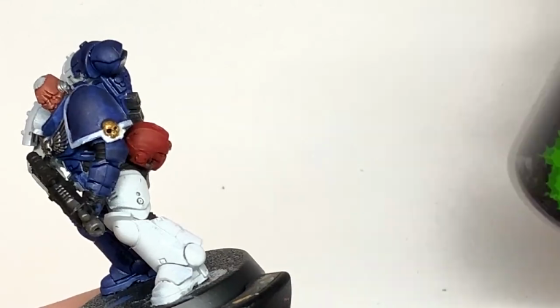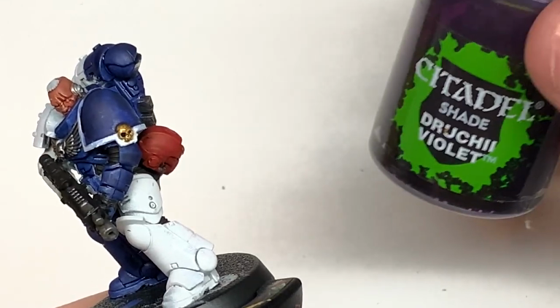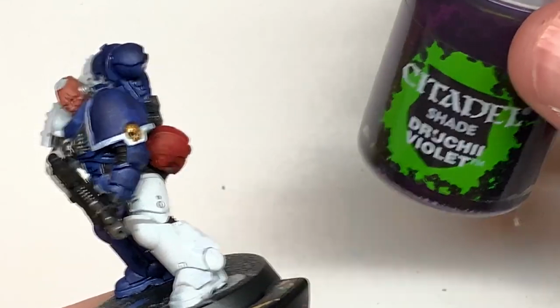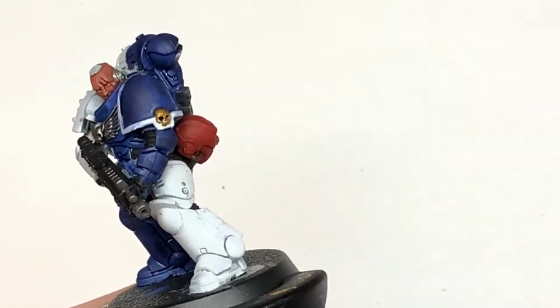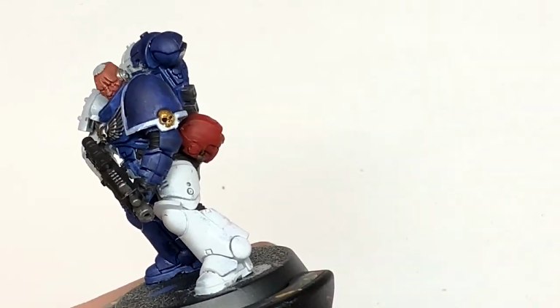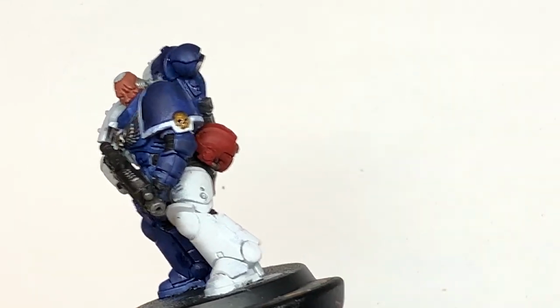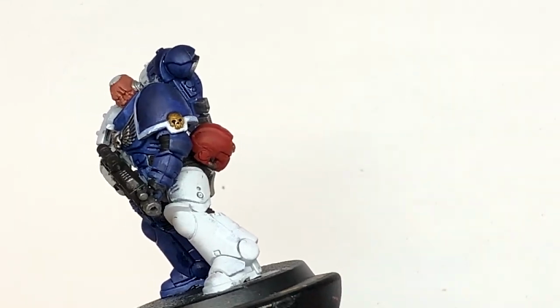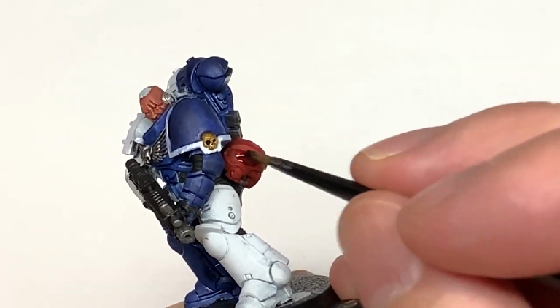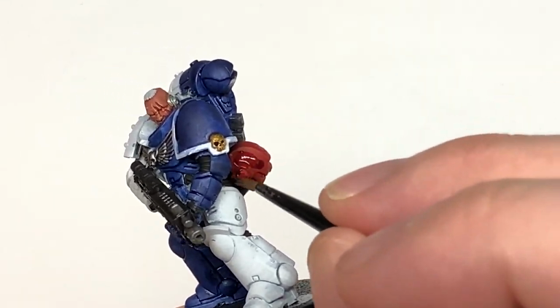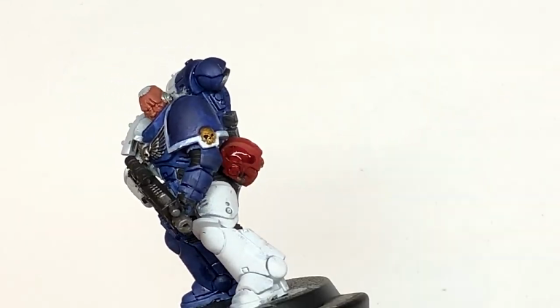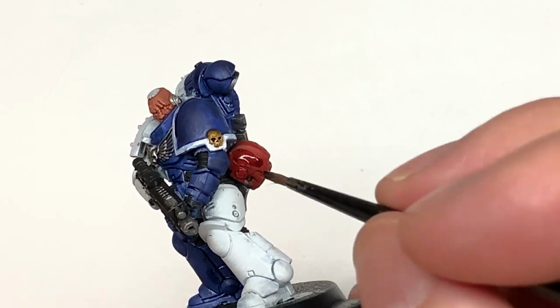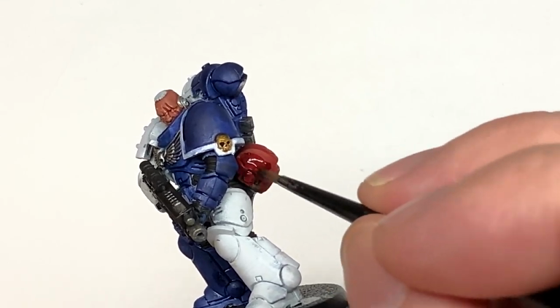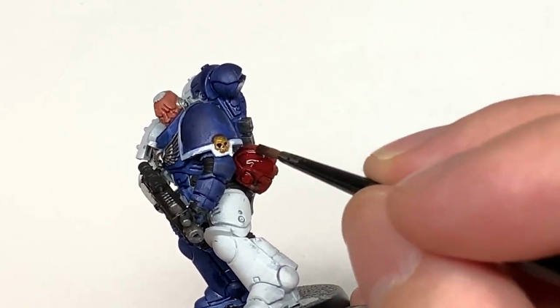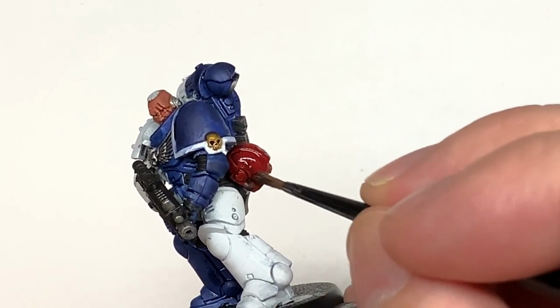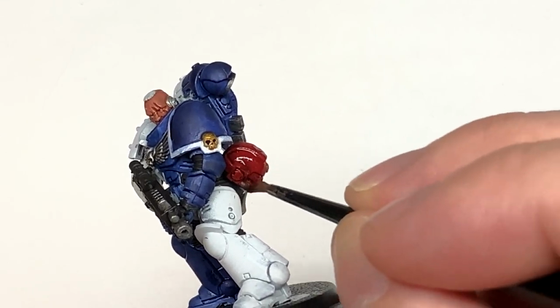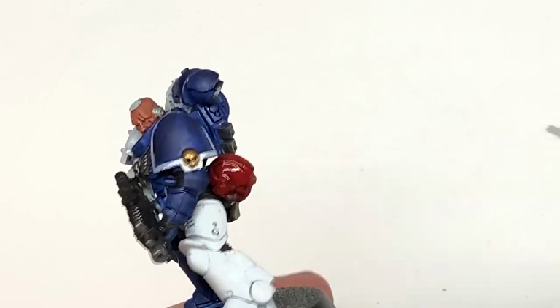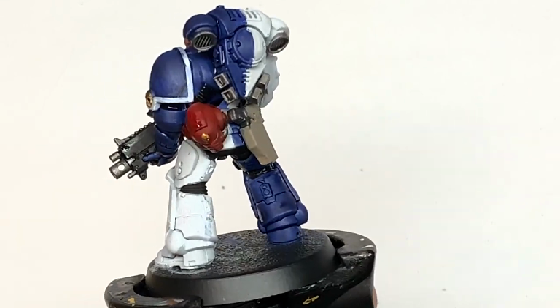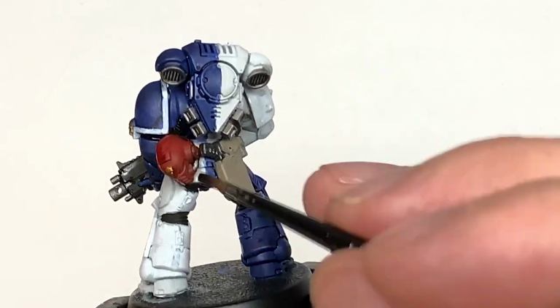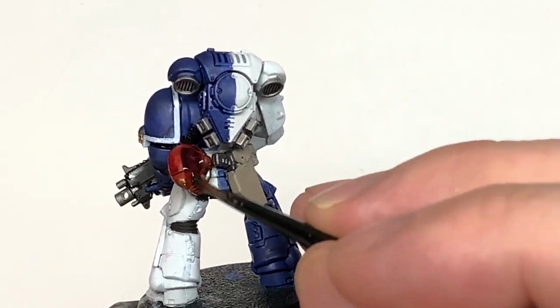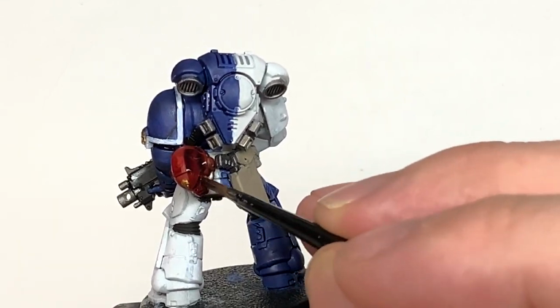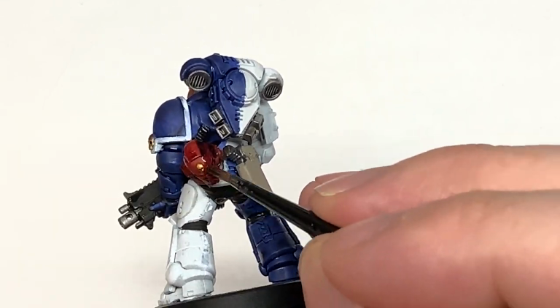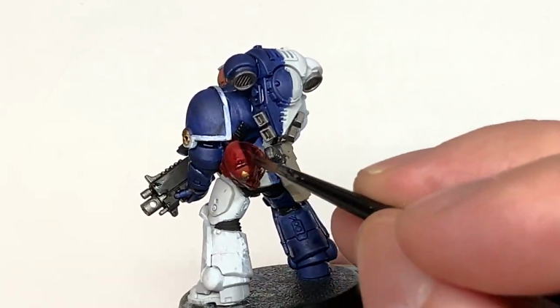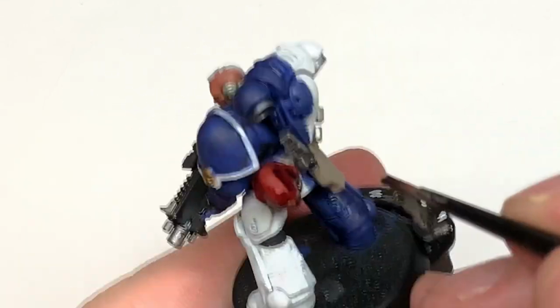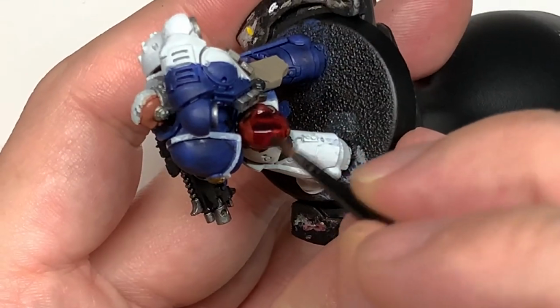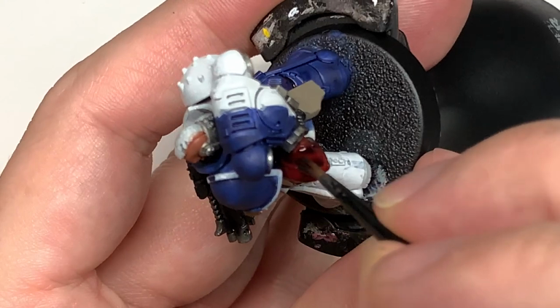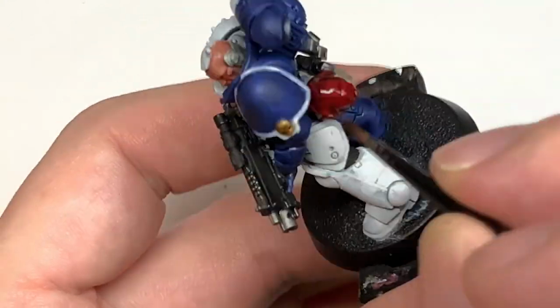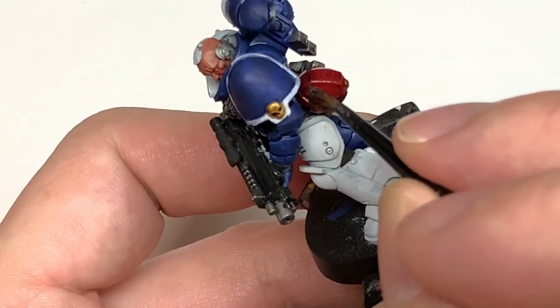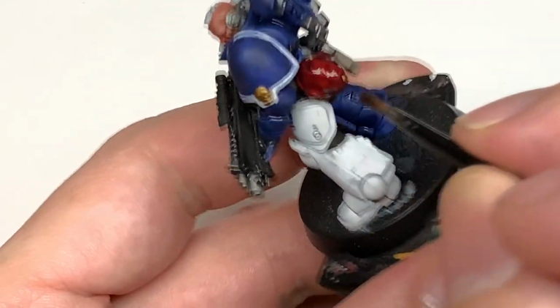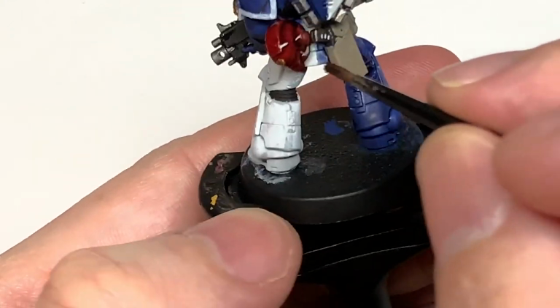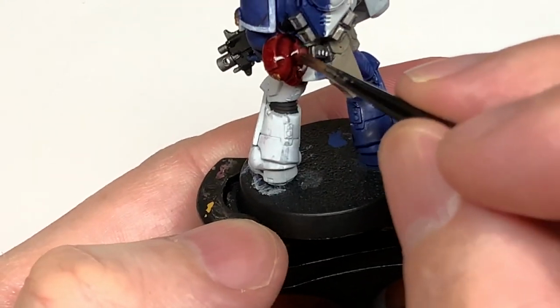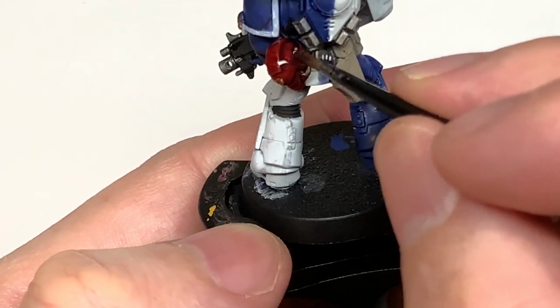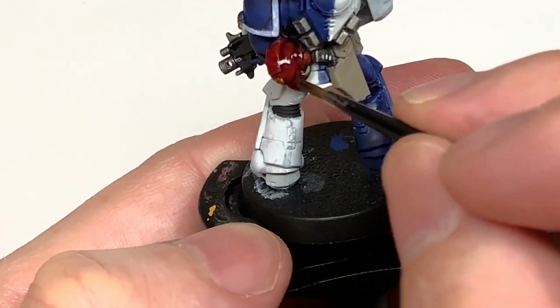Now we have Citadel Drucci Violet. This is going to be to shade the red of the helm, and also if you use a really thin brush, just get some of that into the recesses of the wounds on the face as well.